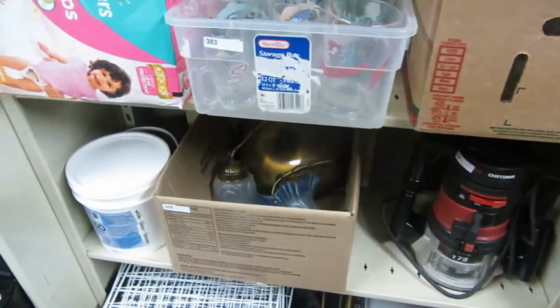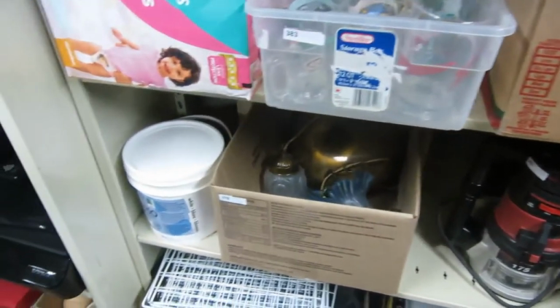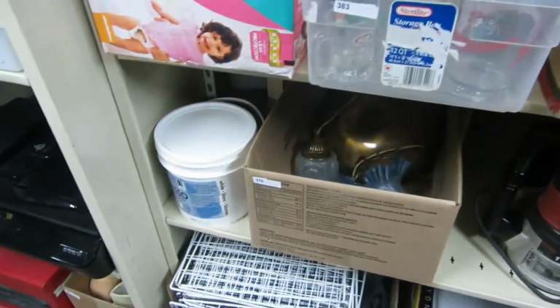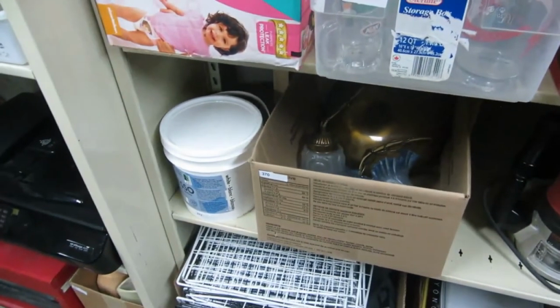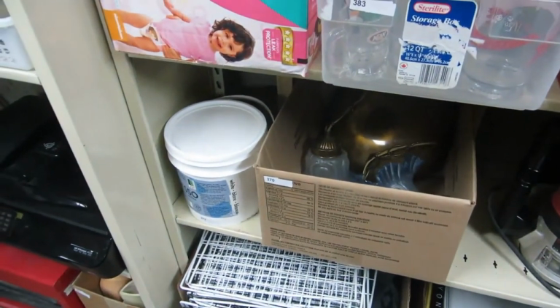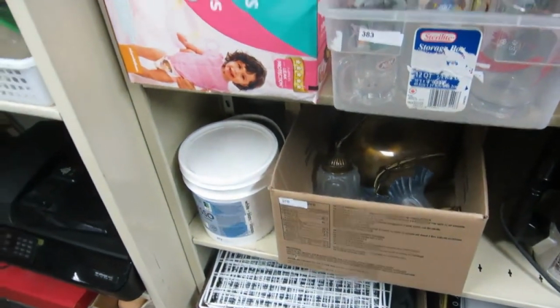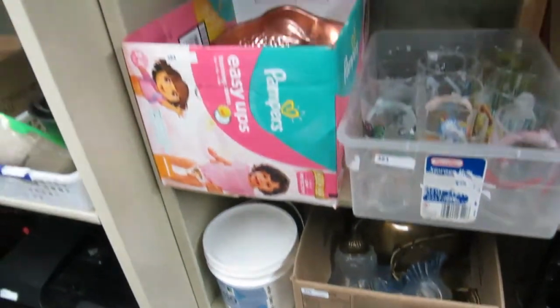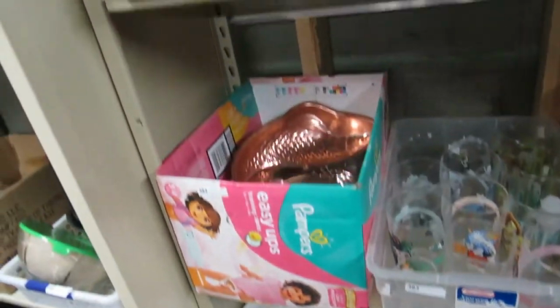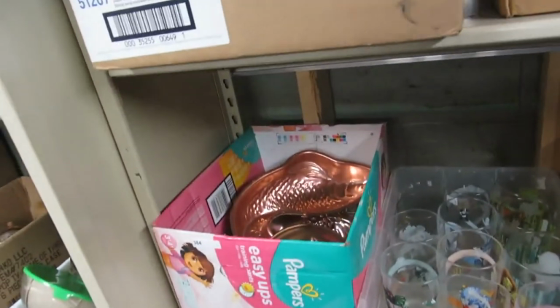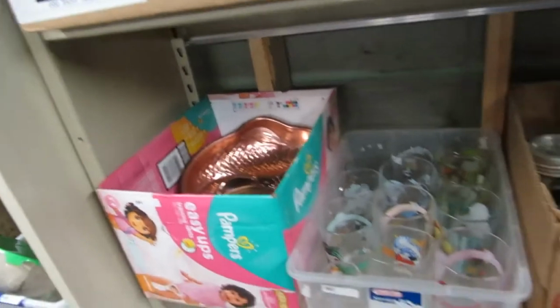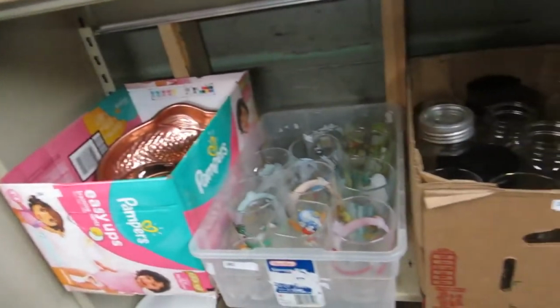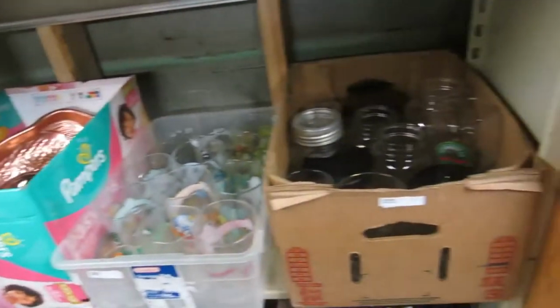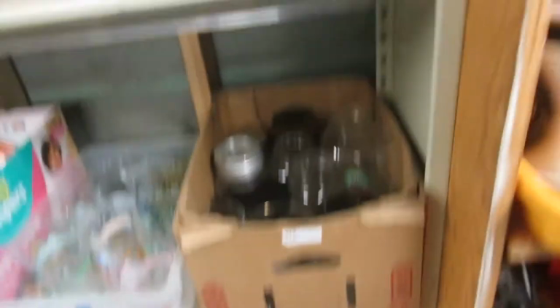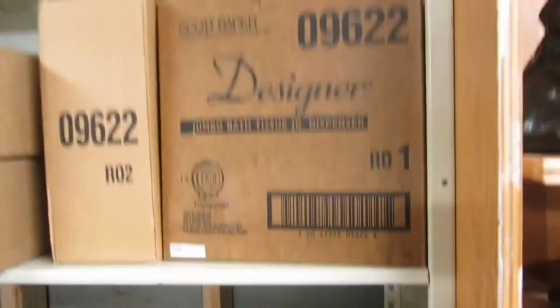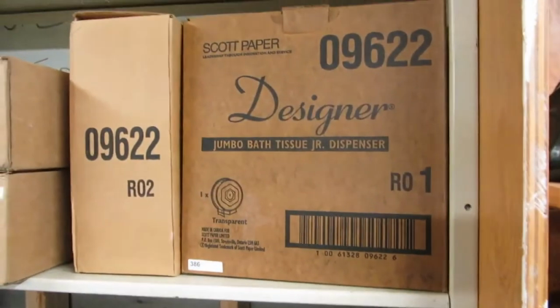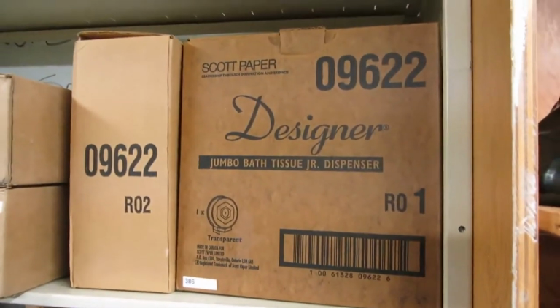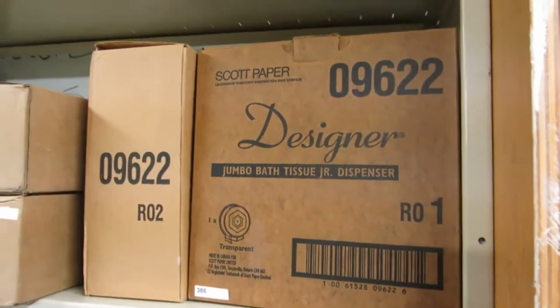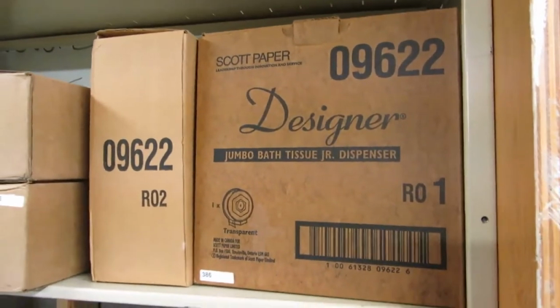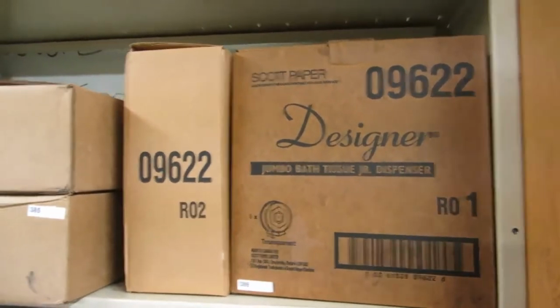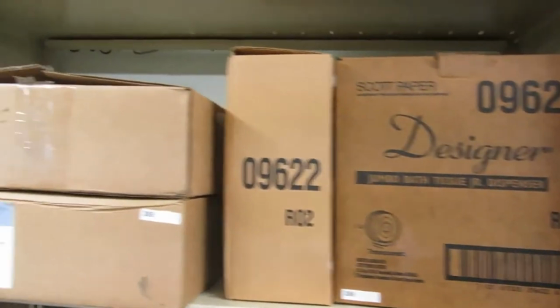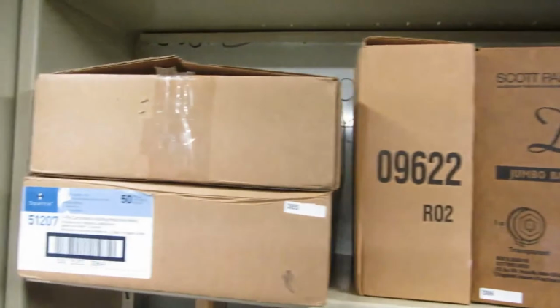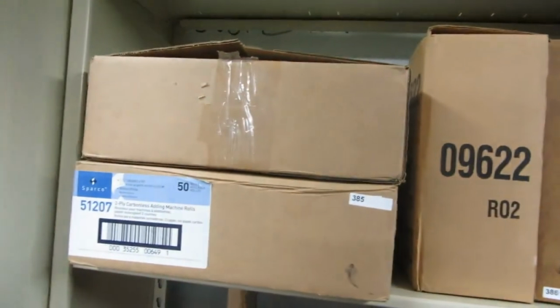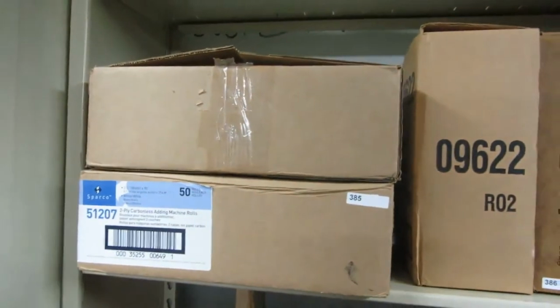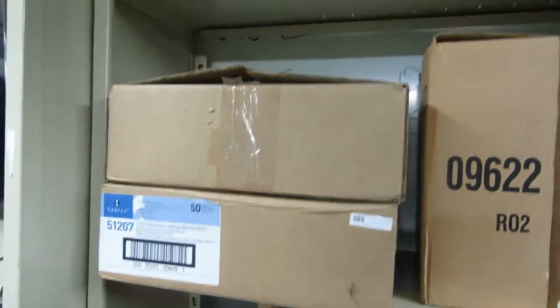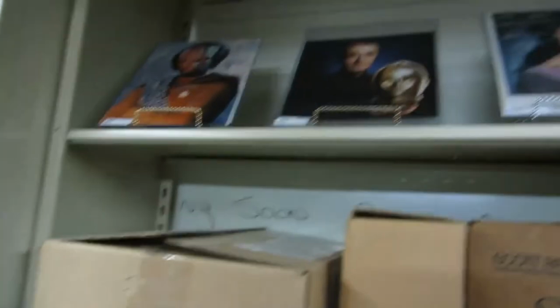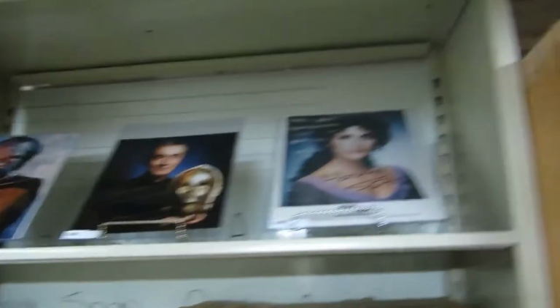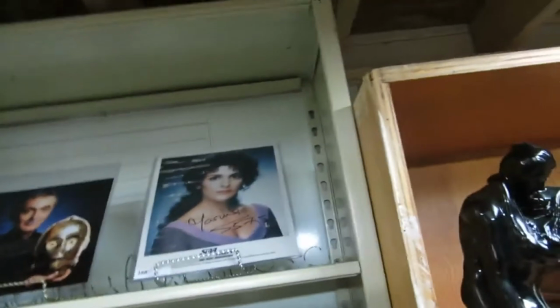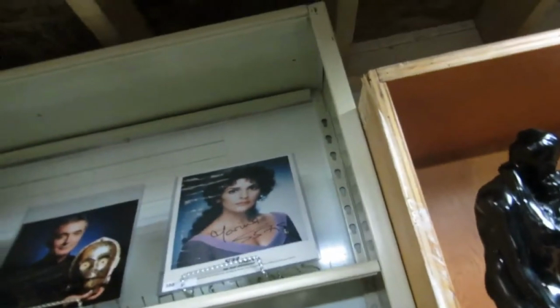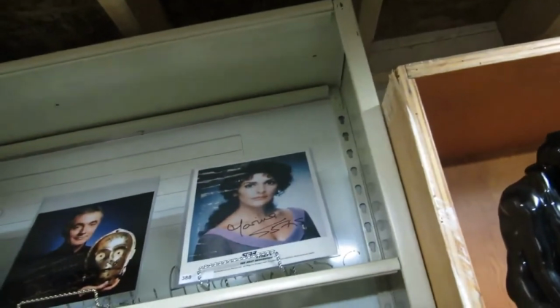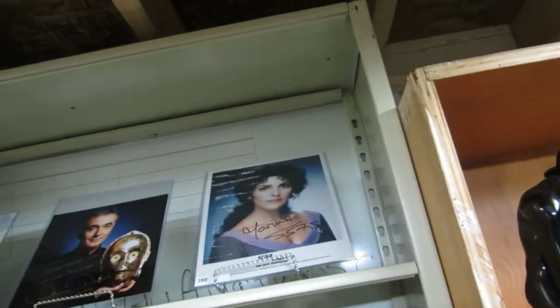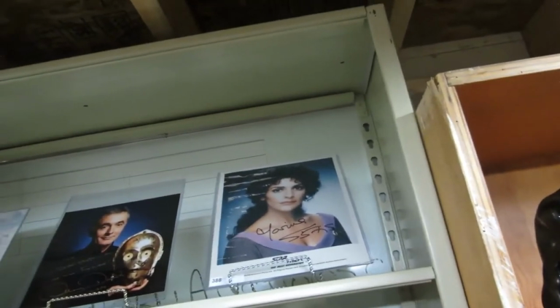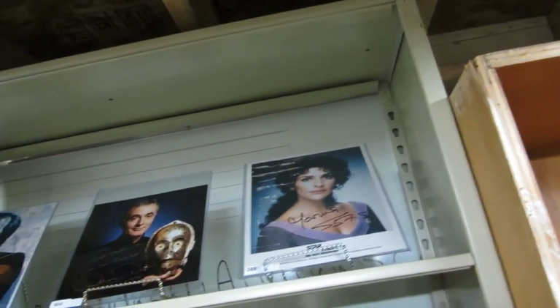Hanging lights, molds, cups, glasses — jumbo. Scott paper, tissue dispensers, adding machine rolls. We've got Marina Sirtis signed Star Trek.